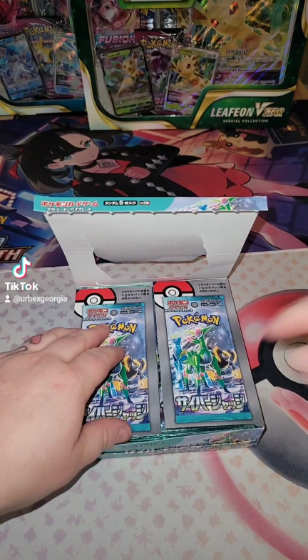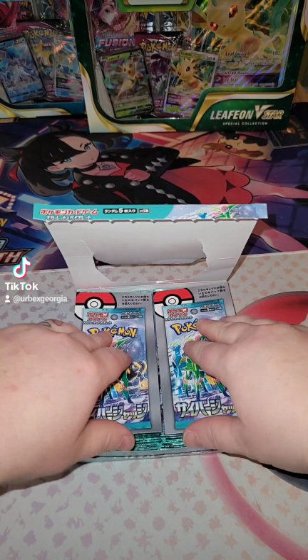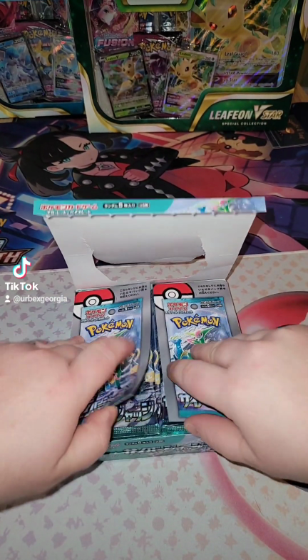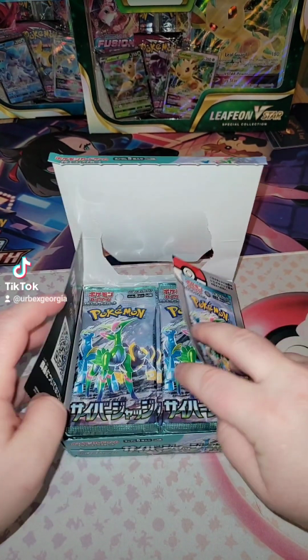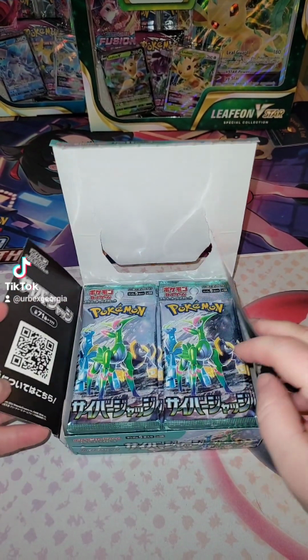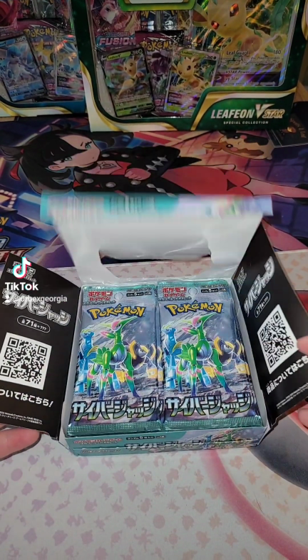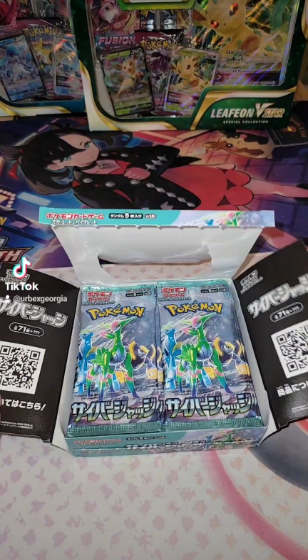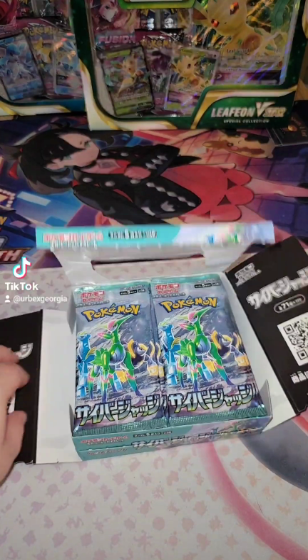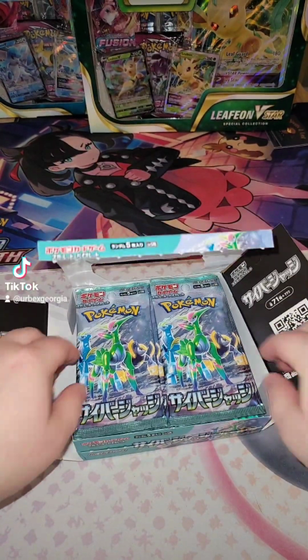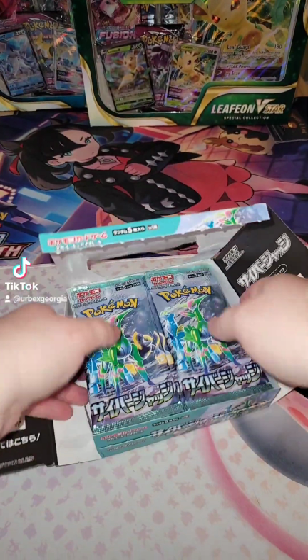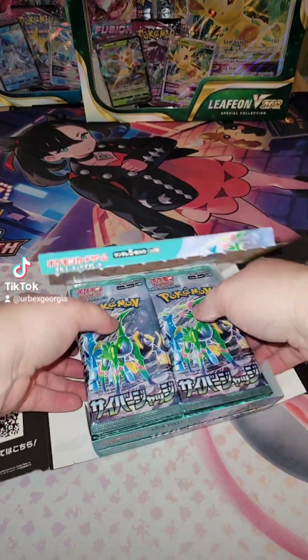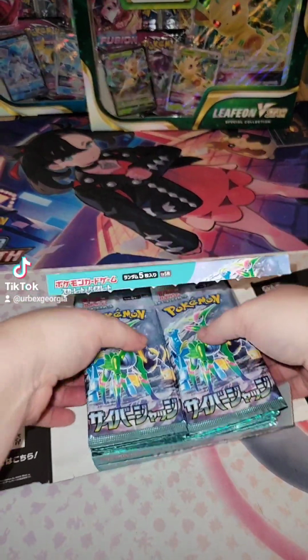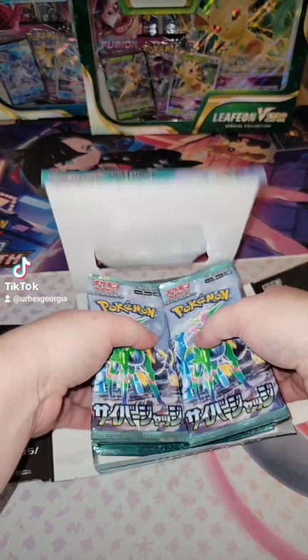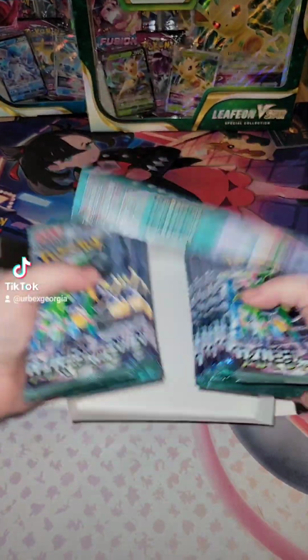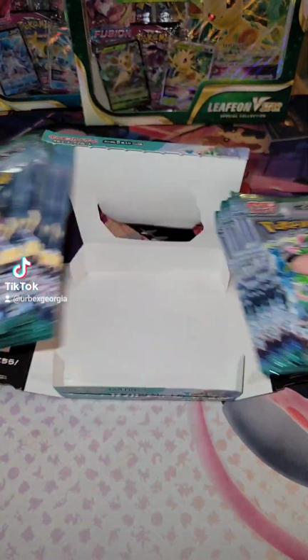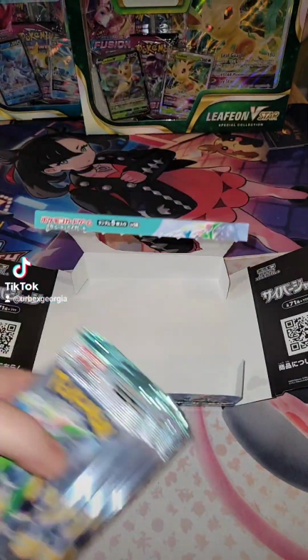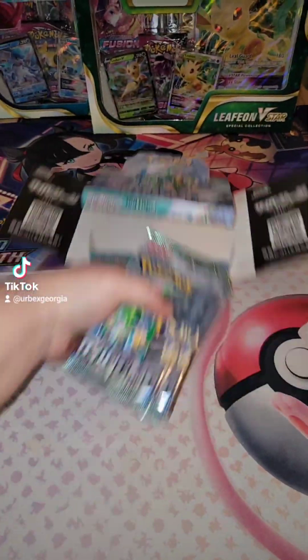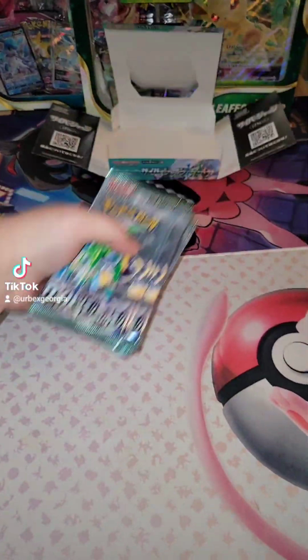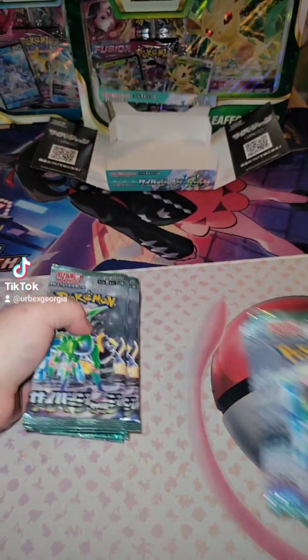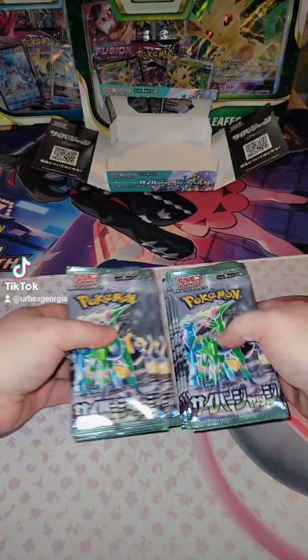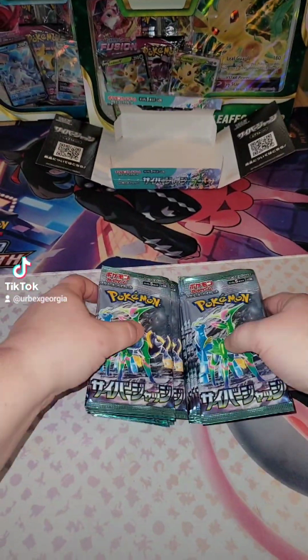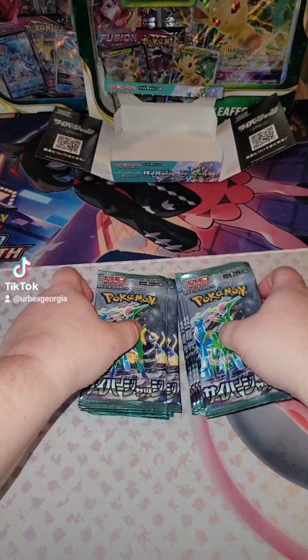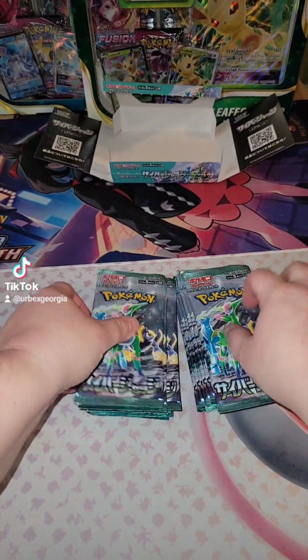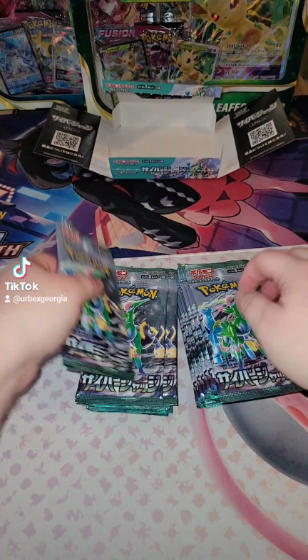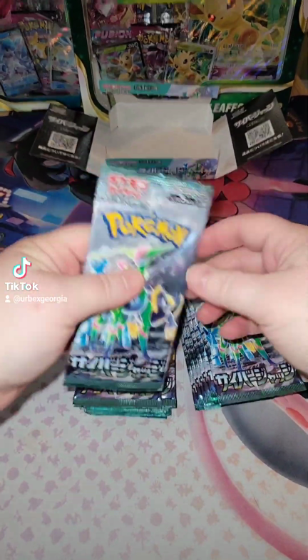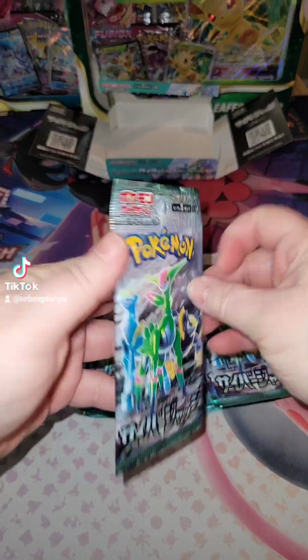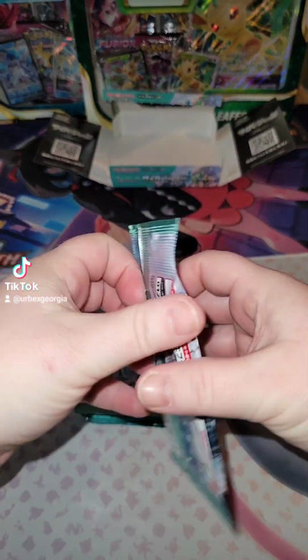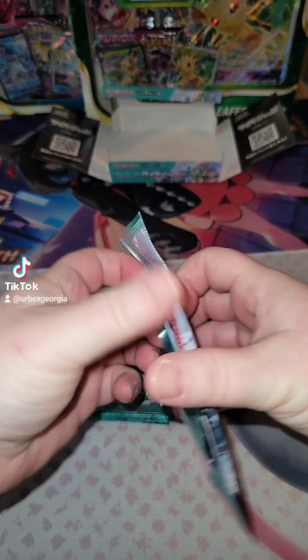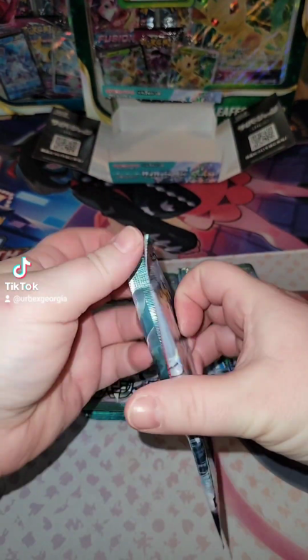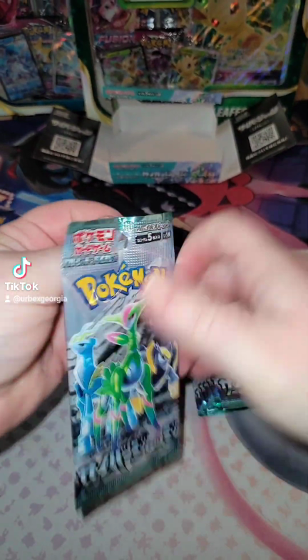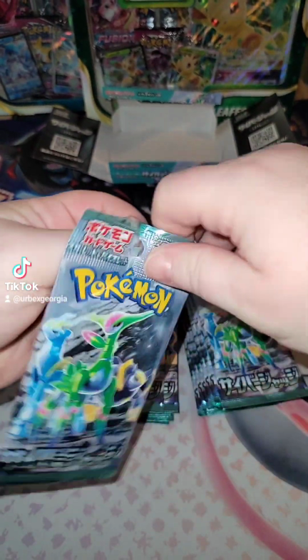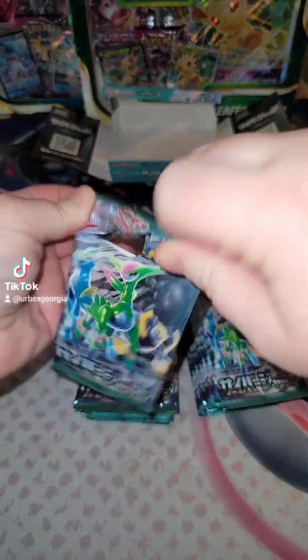Alright, so this is what the inside of the box looks like. Let's take all these out. Let's go, let's see what we get.